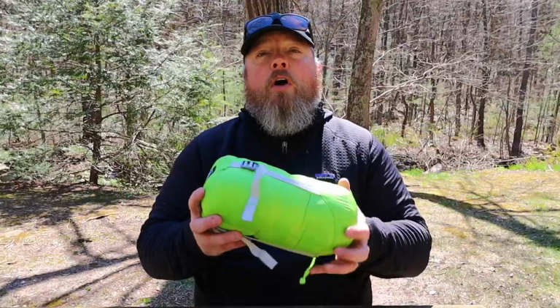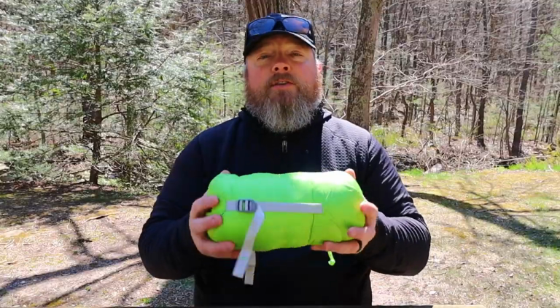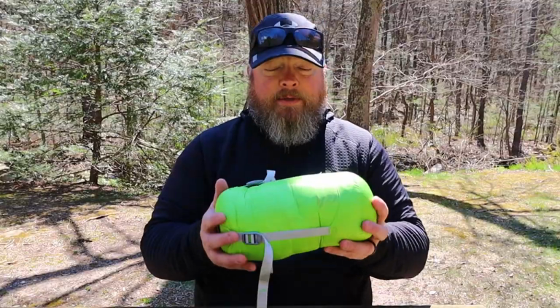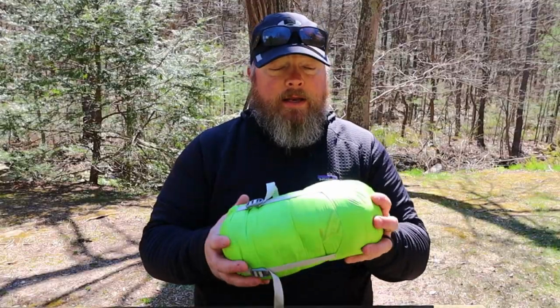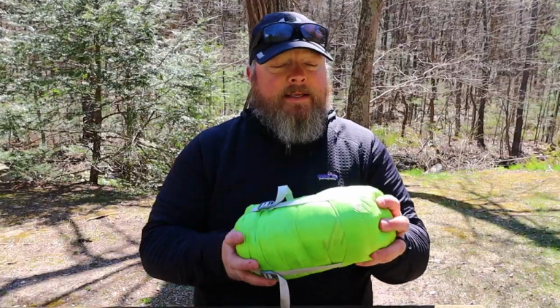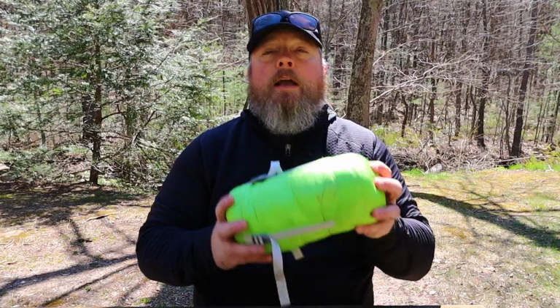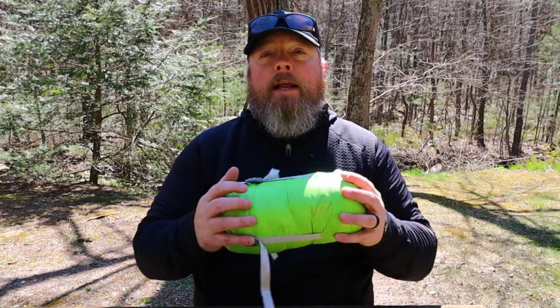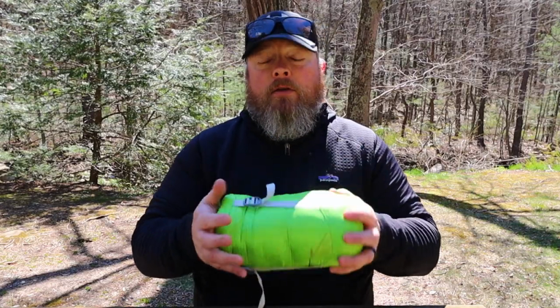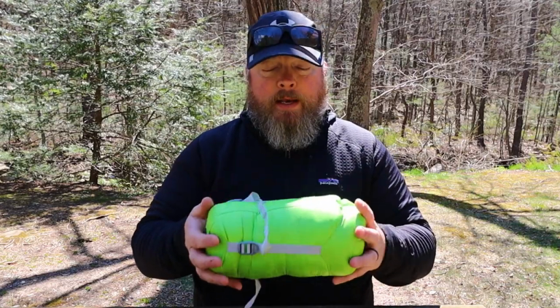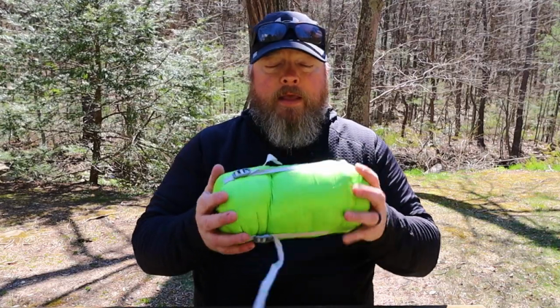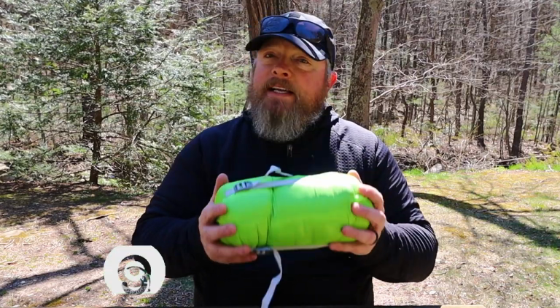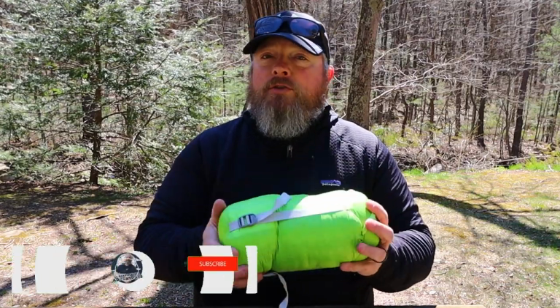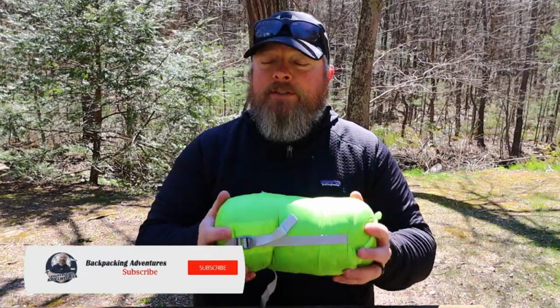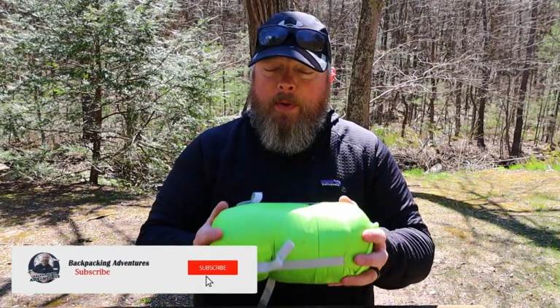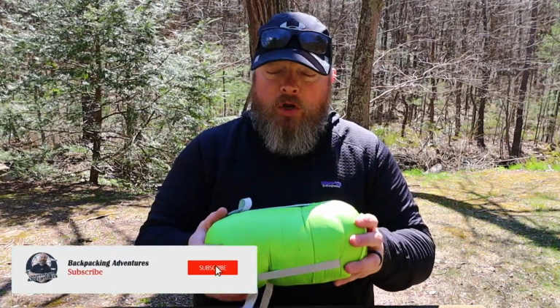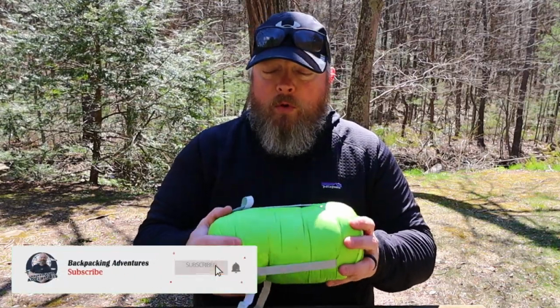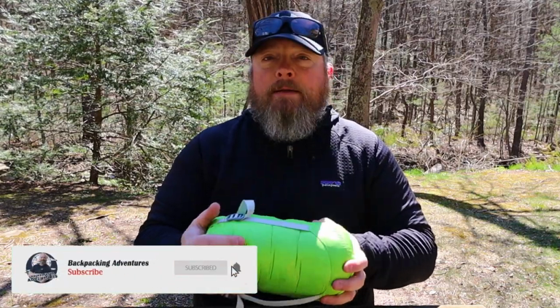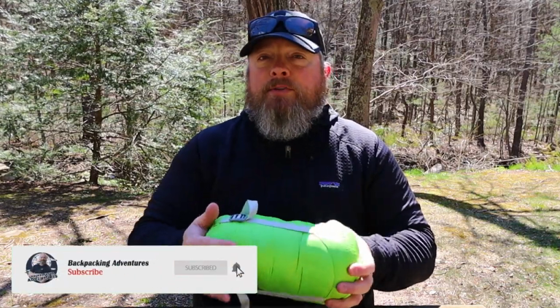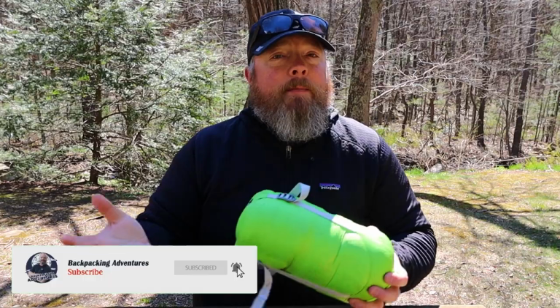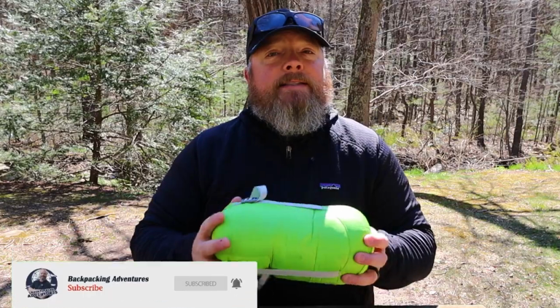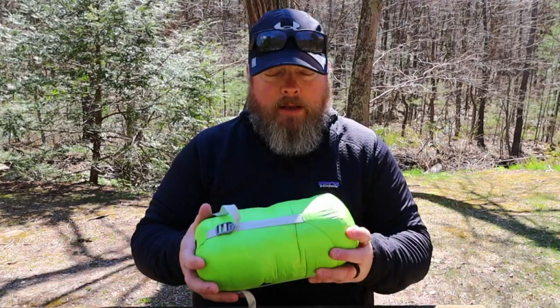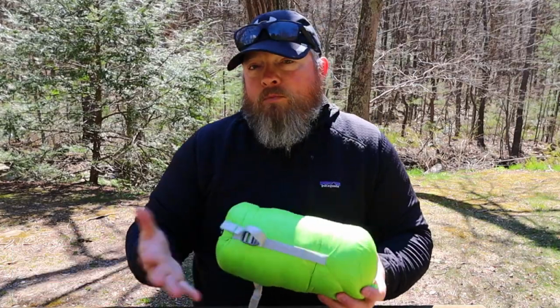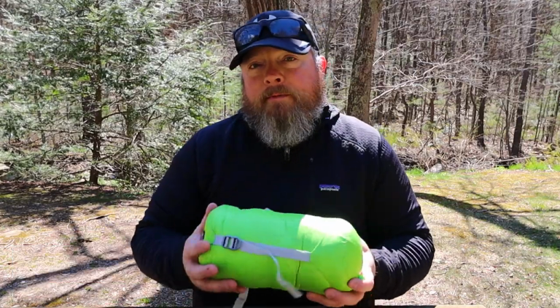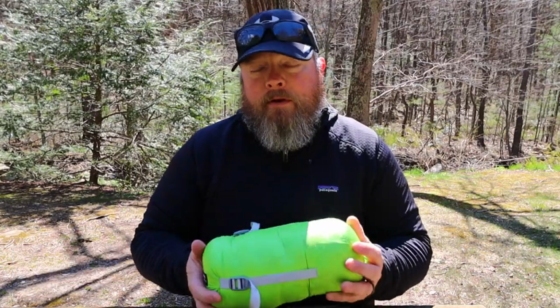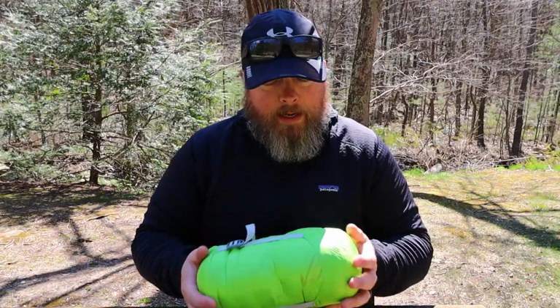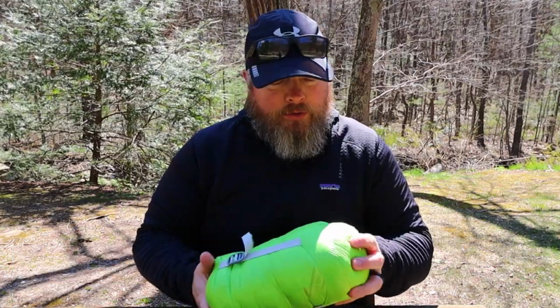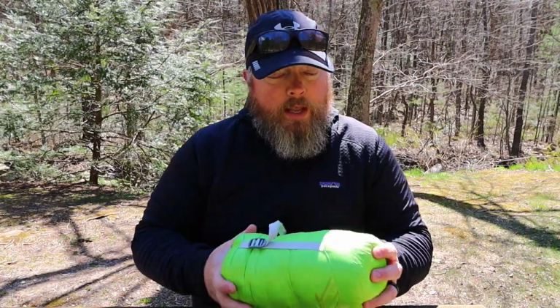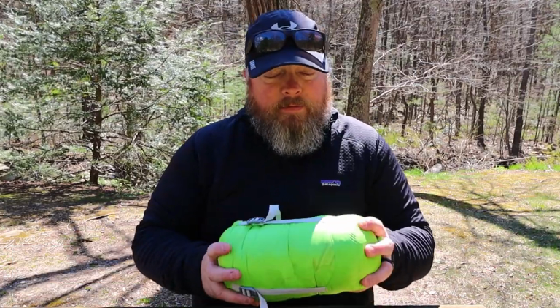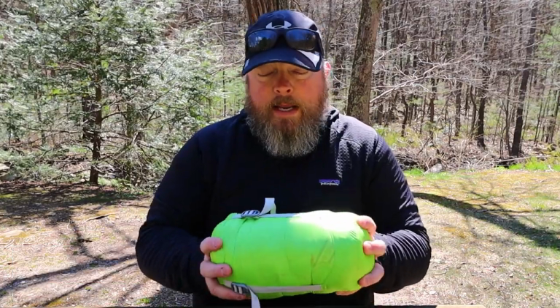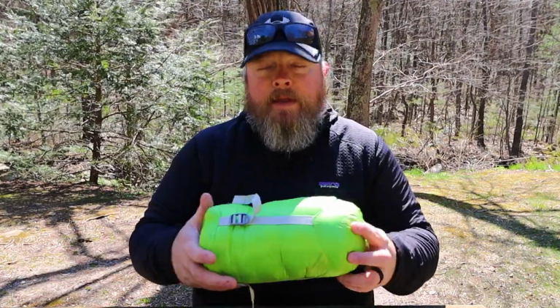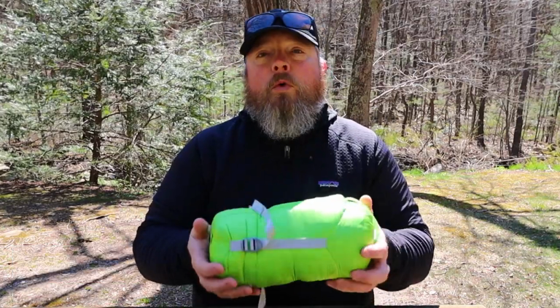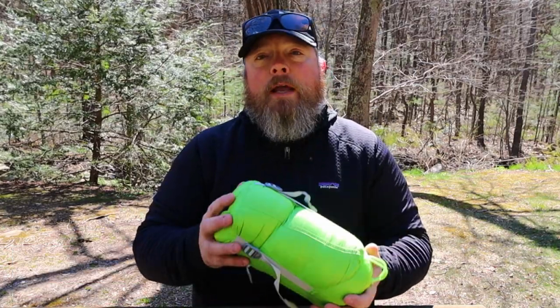The cost of this on Amazon is $90. This is ultralight, so you're going to pay a little bit more as opposed to buying something at Walmart for $15 or $20. To me, this is worth the $90.